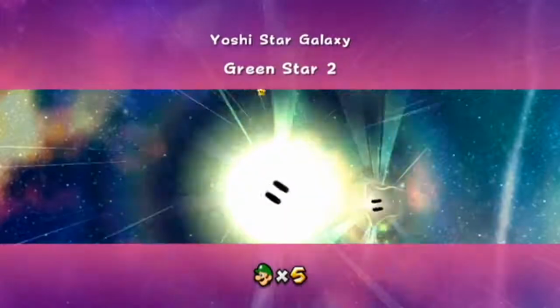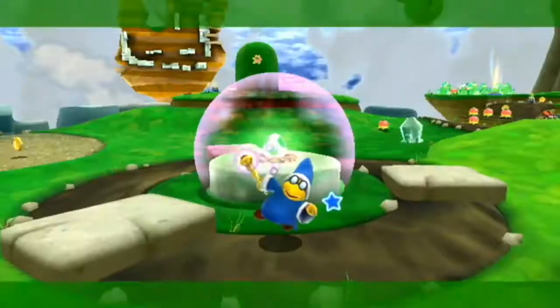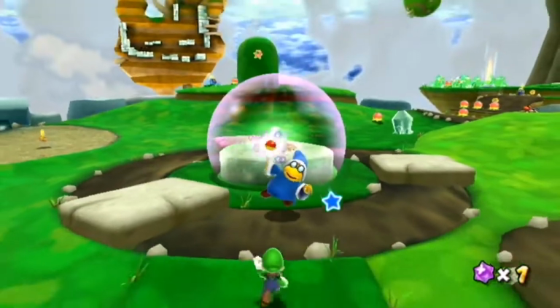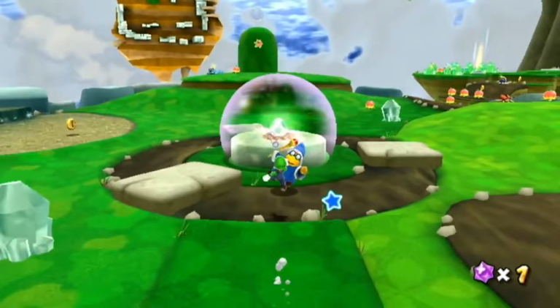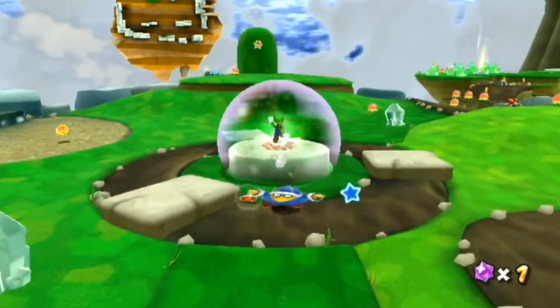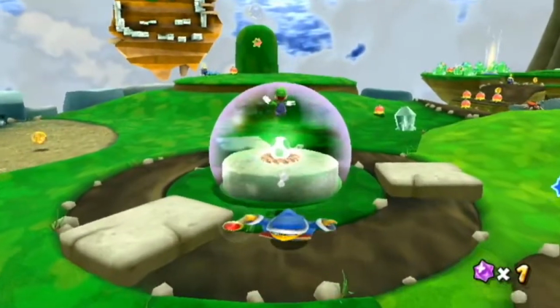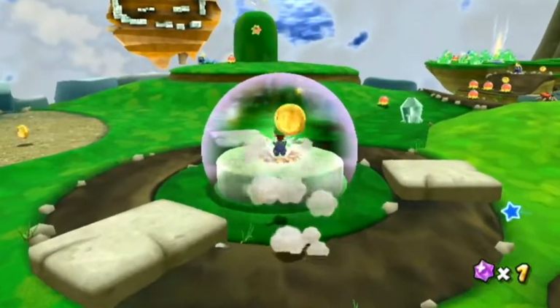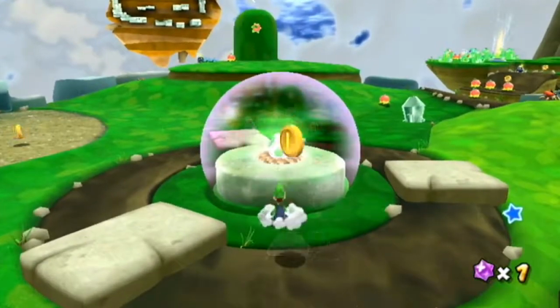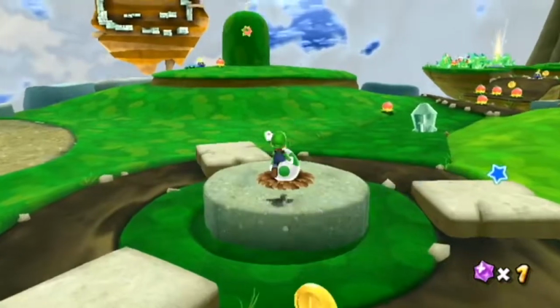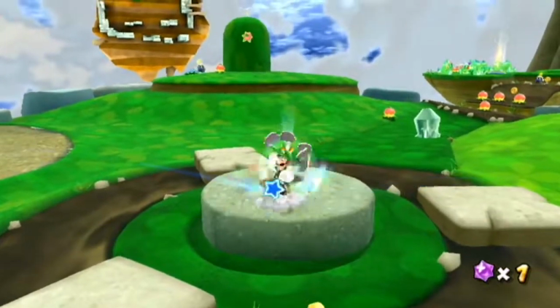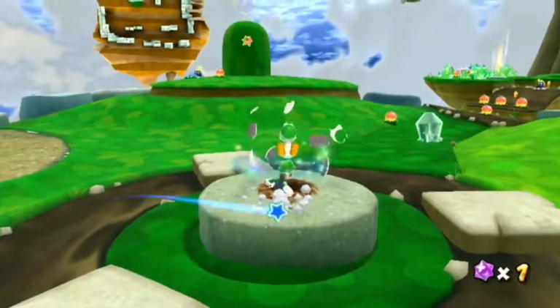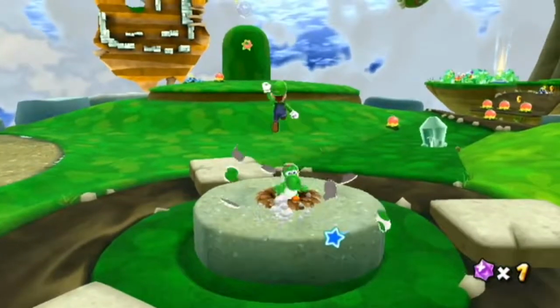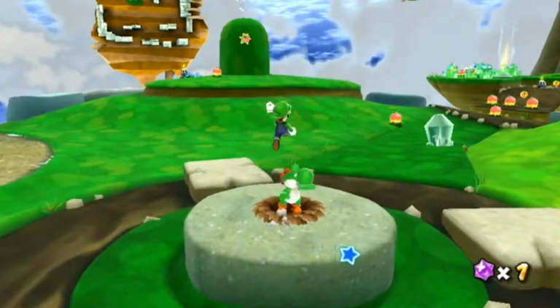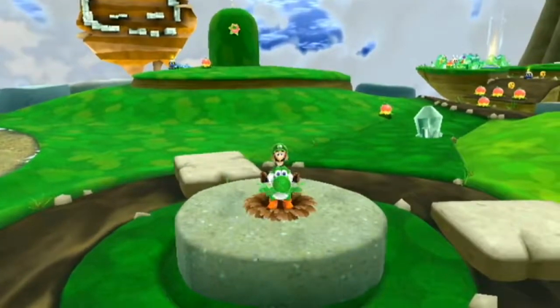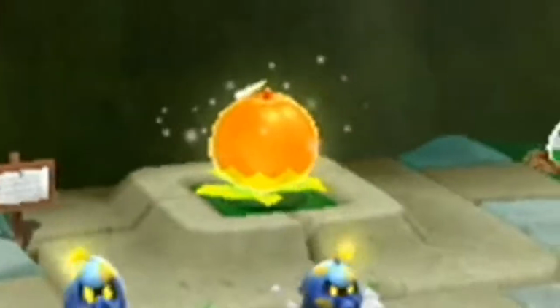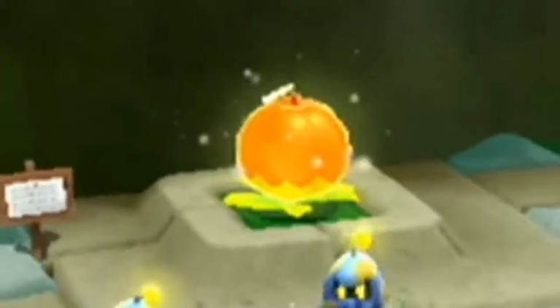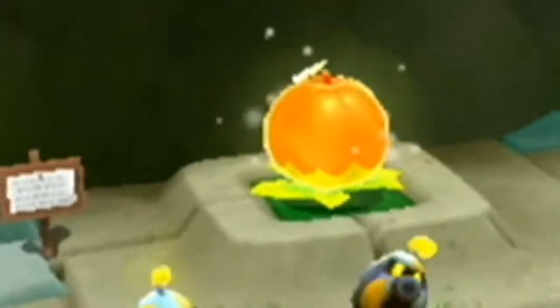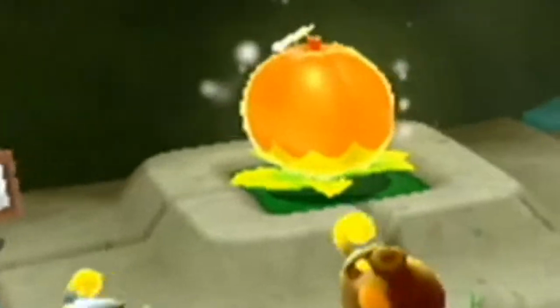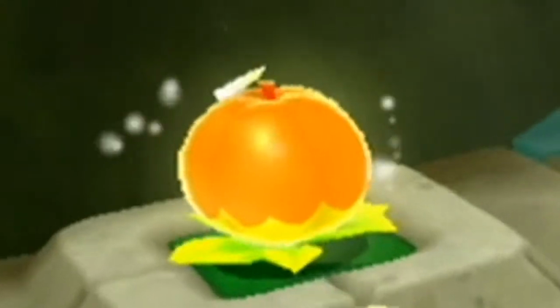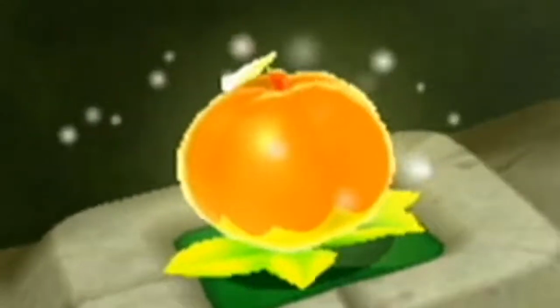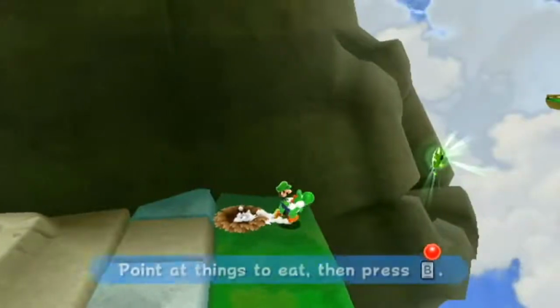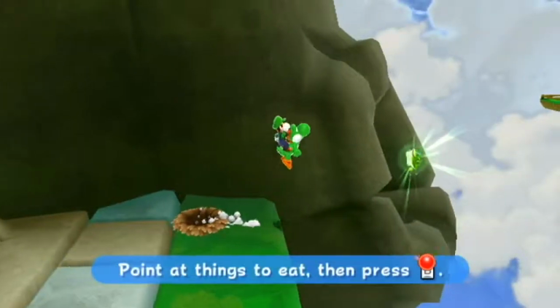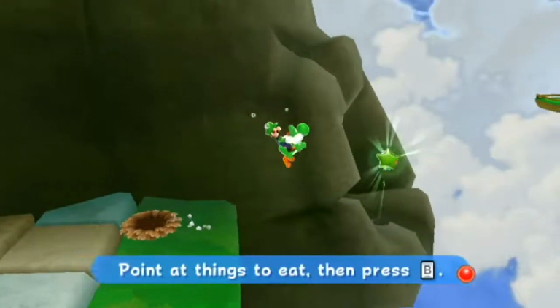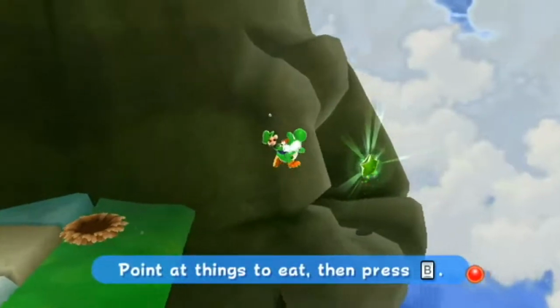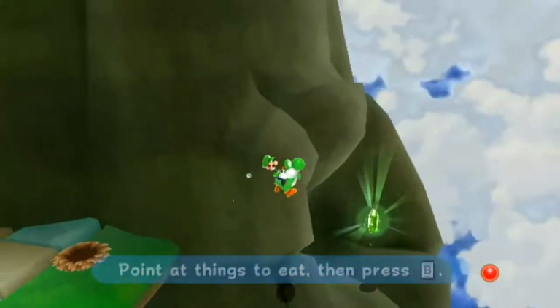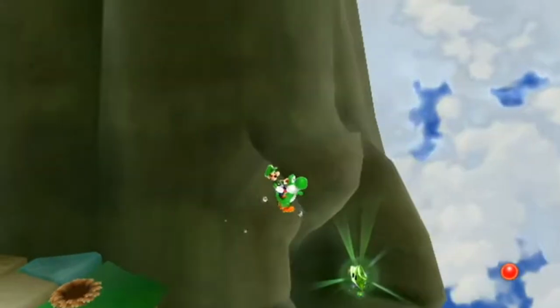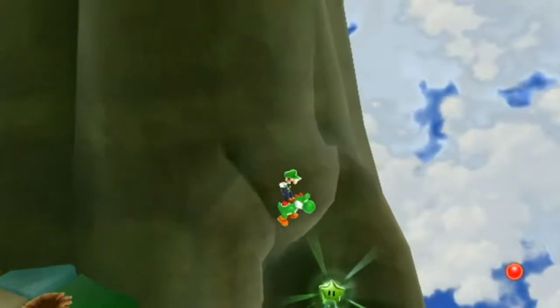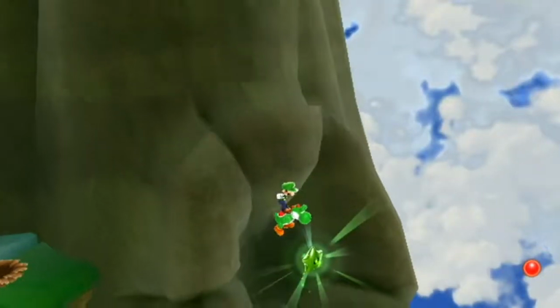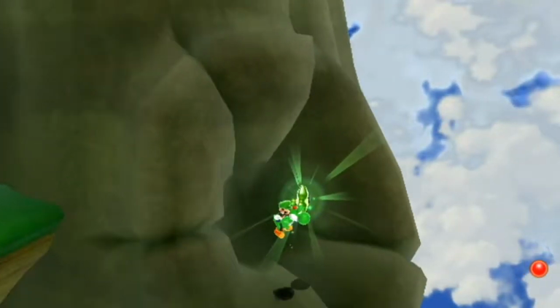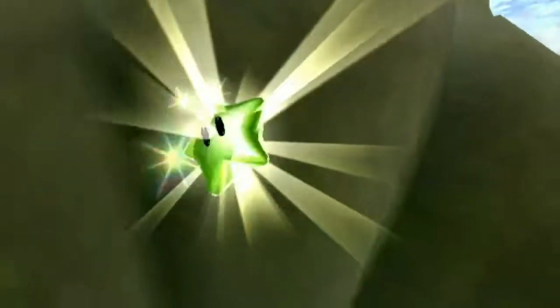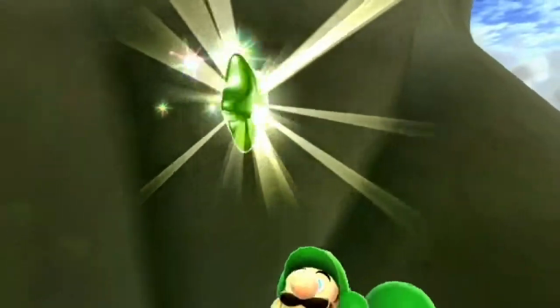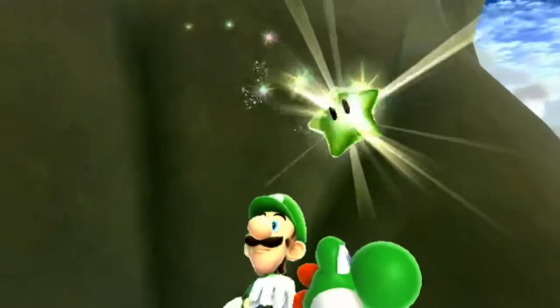Star number two. Kill the Magikoopa, get Yoshi, make your way to this big fruit, ignore it, and go all the way to the right and you'll find it over here.